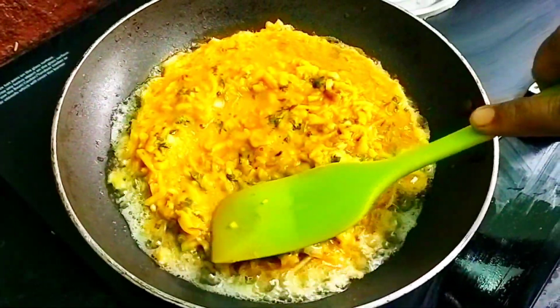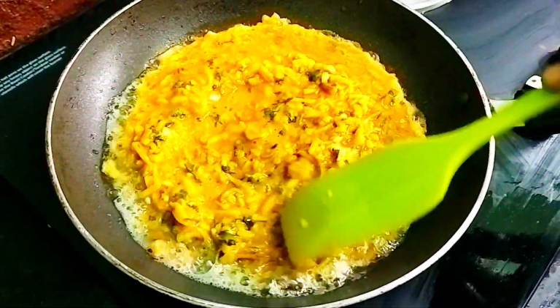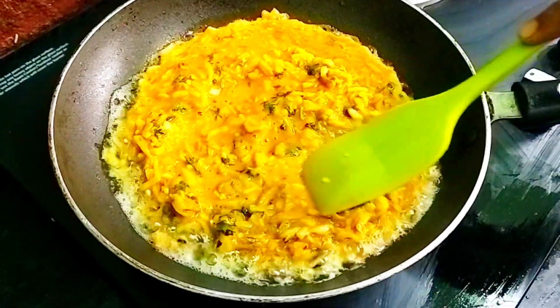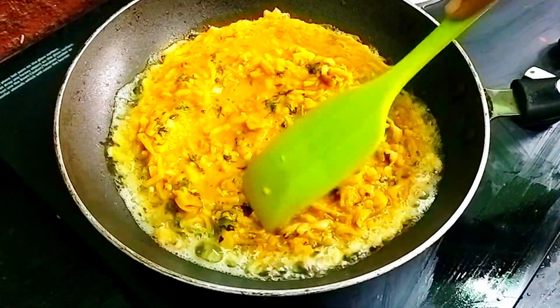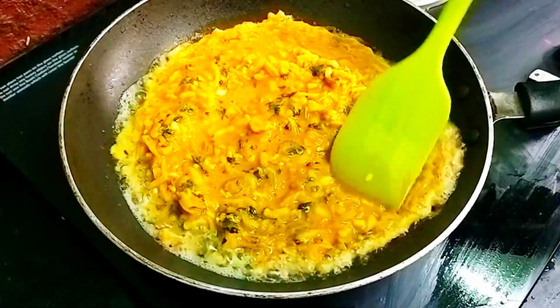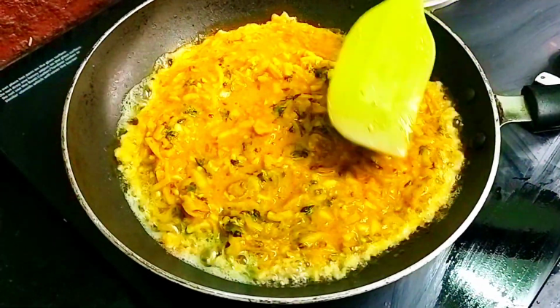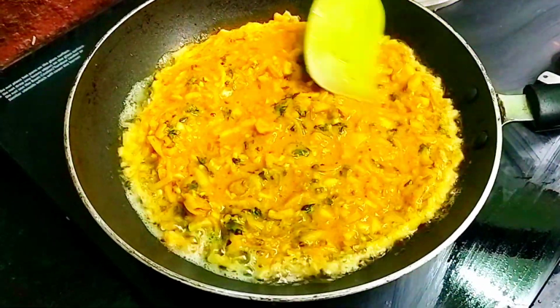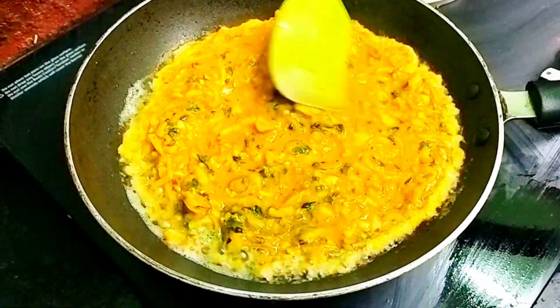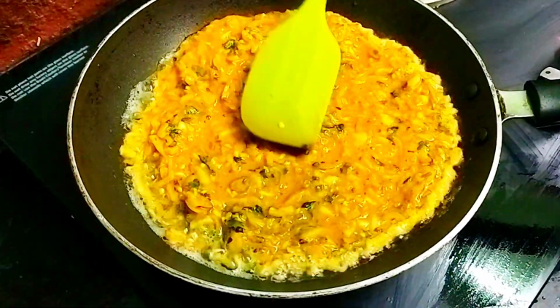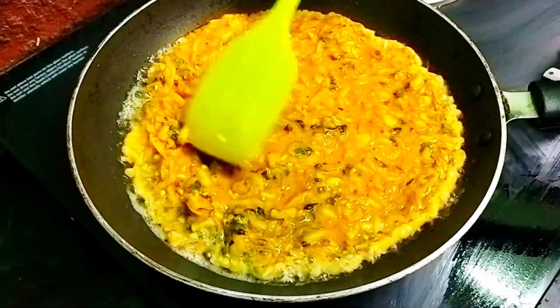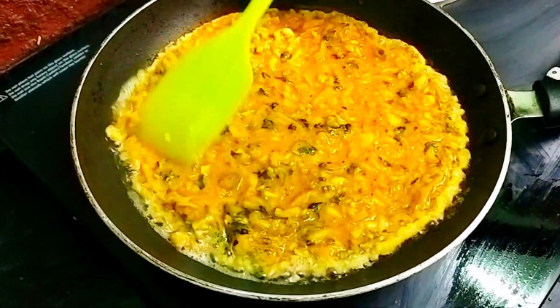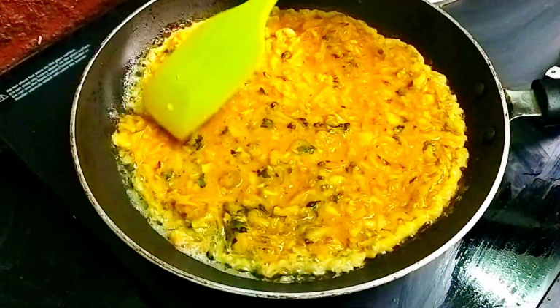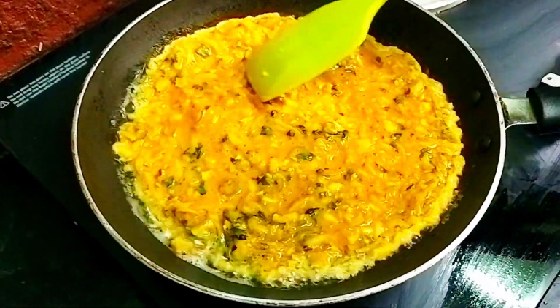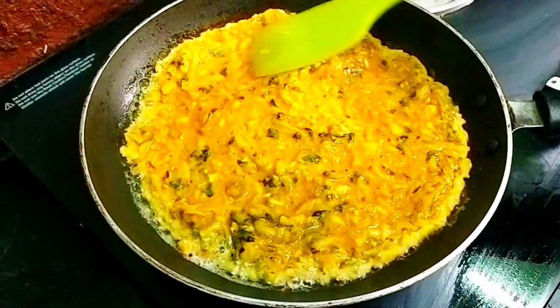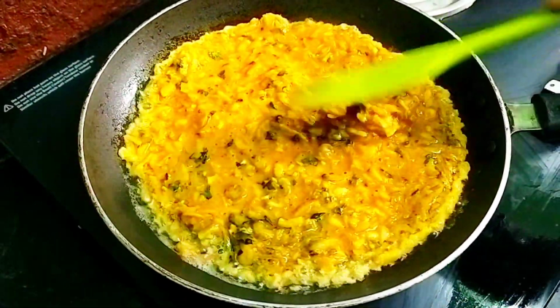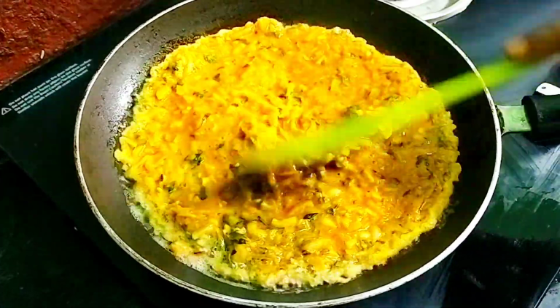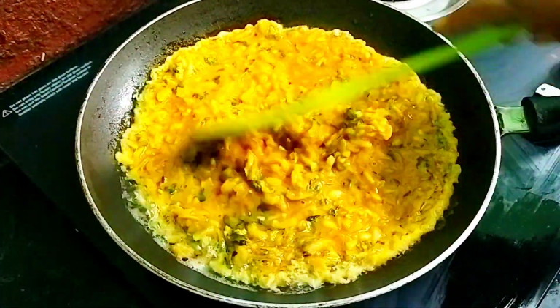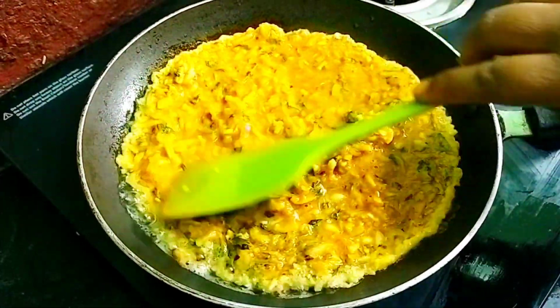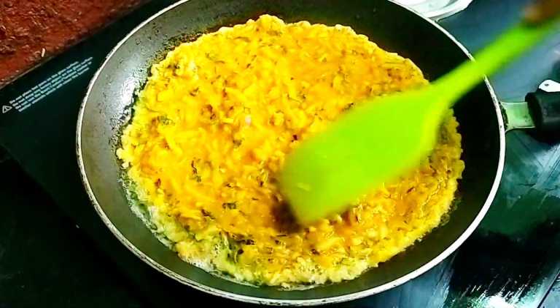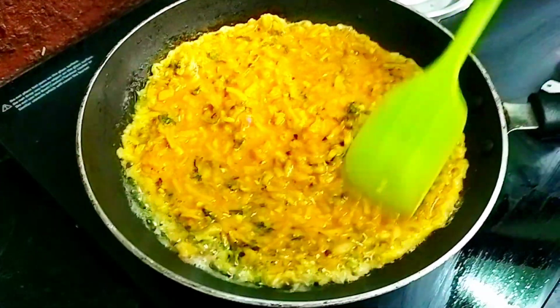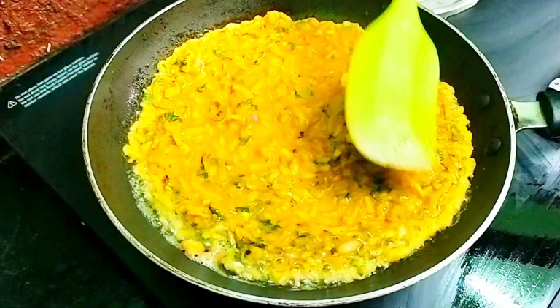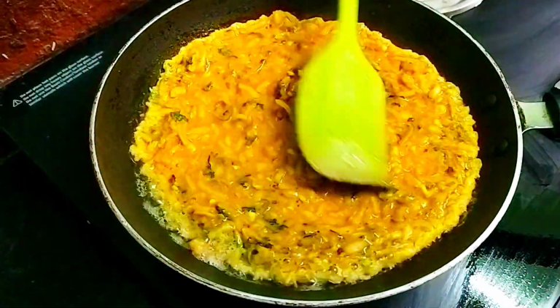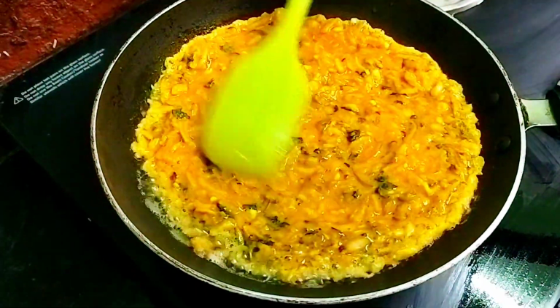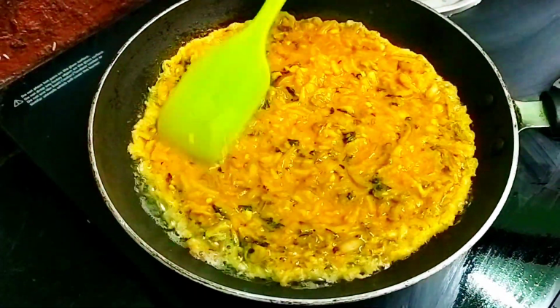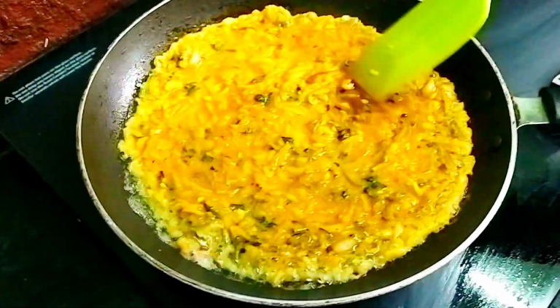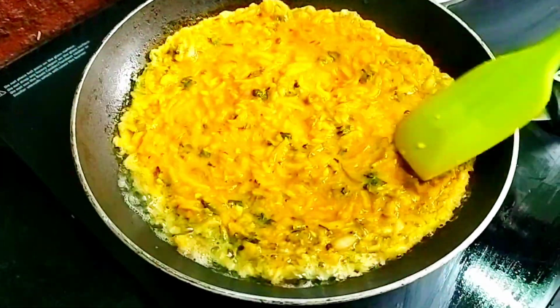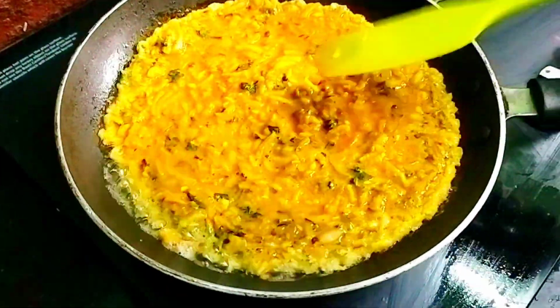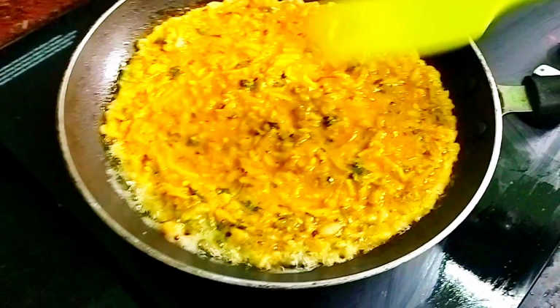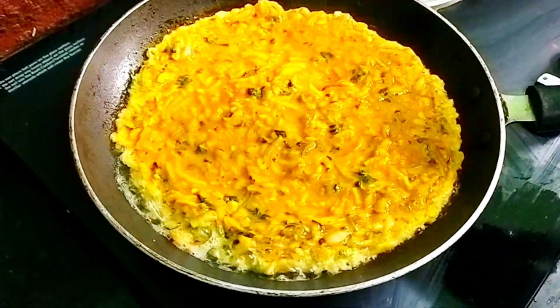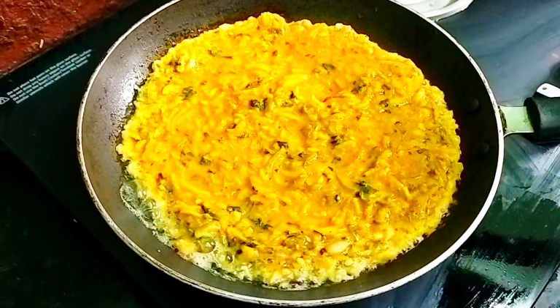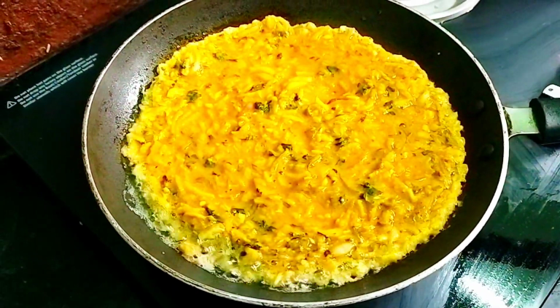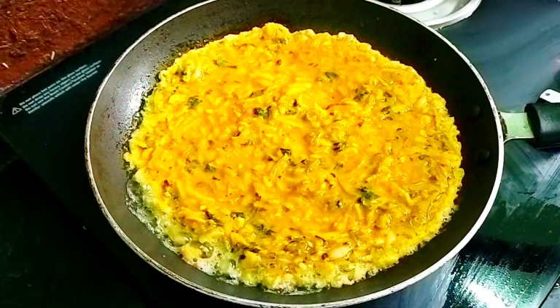Heat a pan and add two to three teaspoons of oil, then pour in the whole batter. You can even use ghee or butter if you want to make it even healthier. Spread it nicely using a spatula, cover it, and cook on low flame for about two minutes.